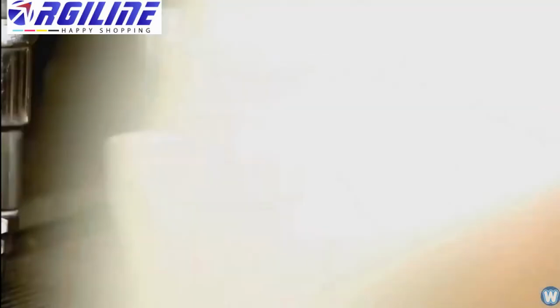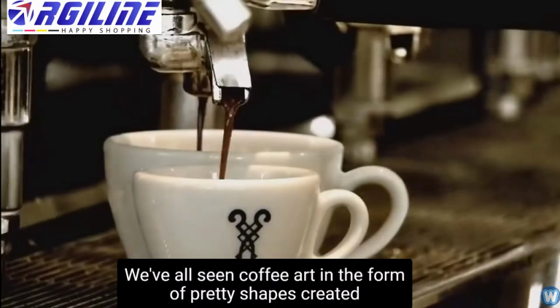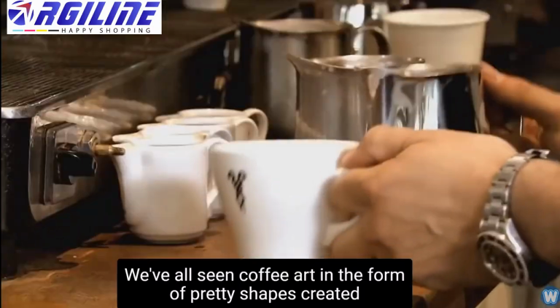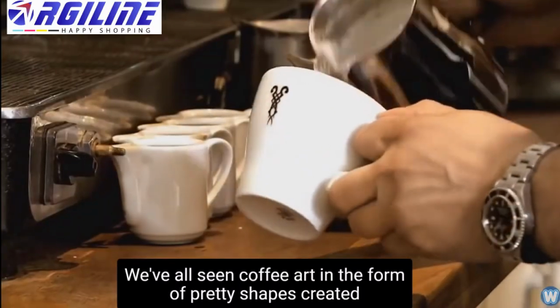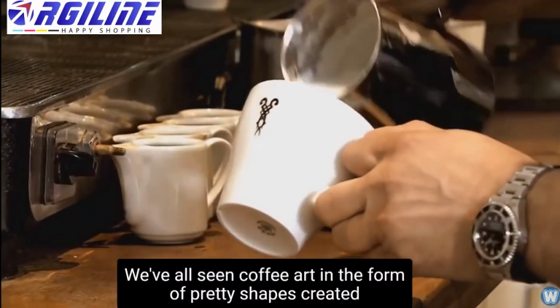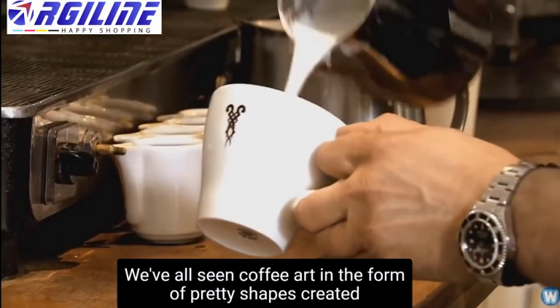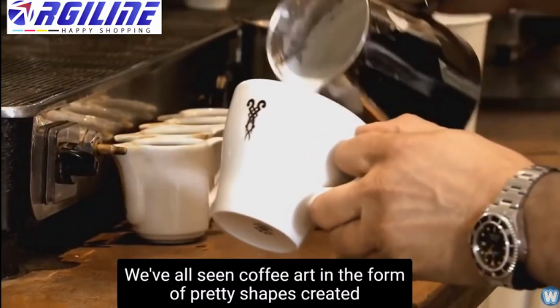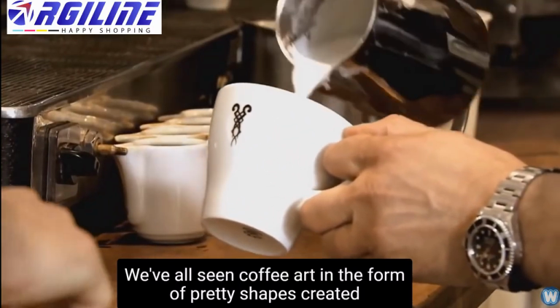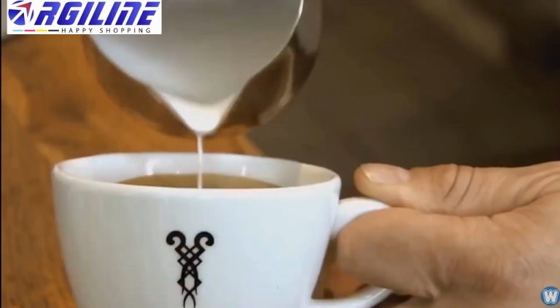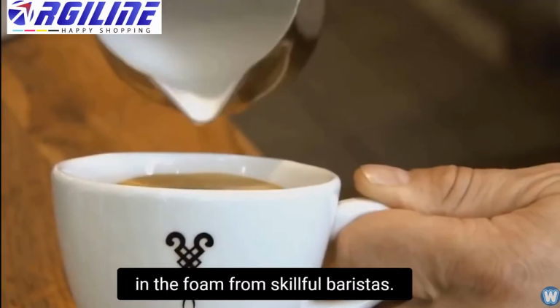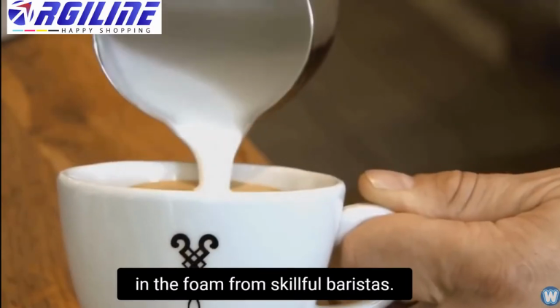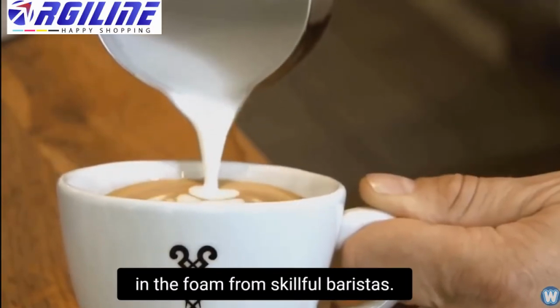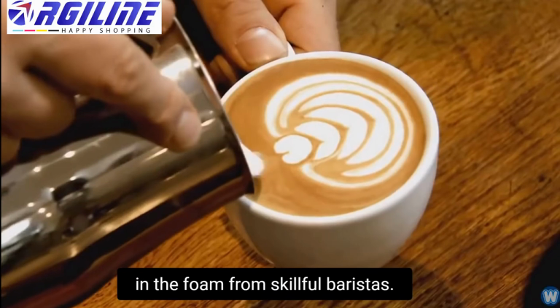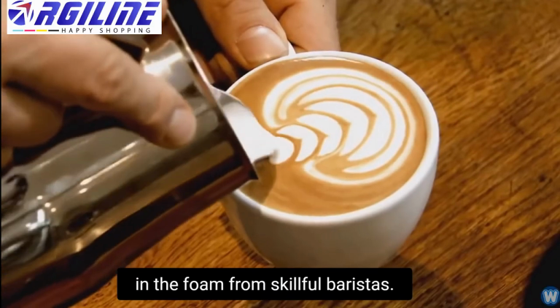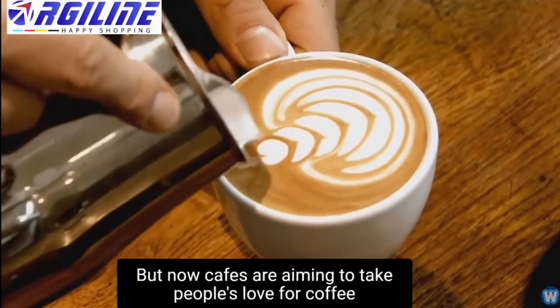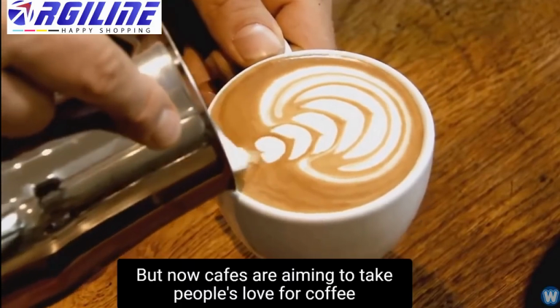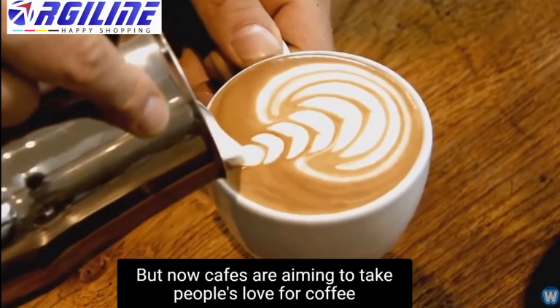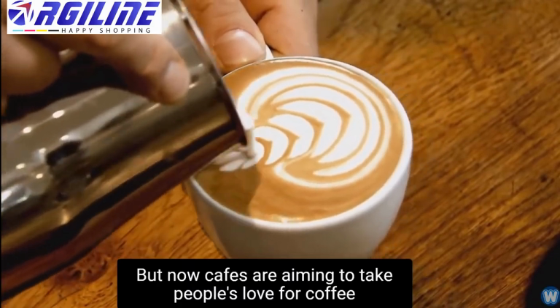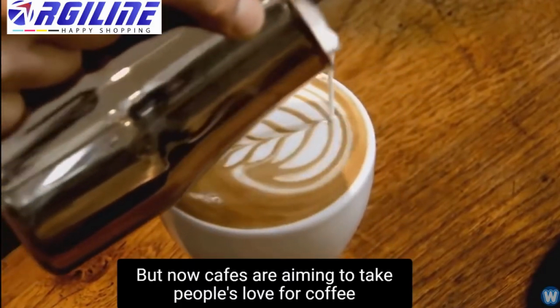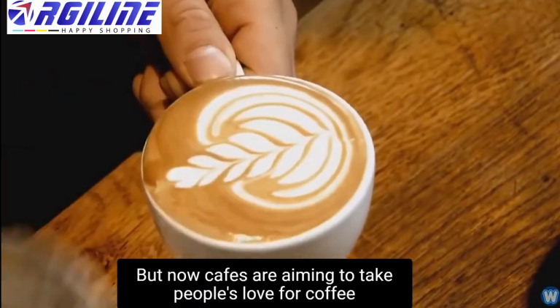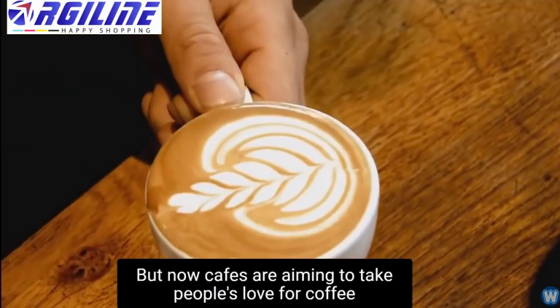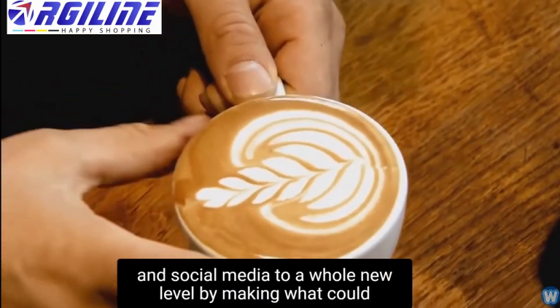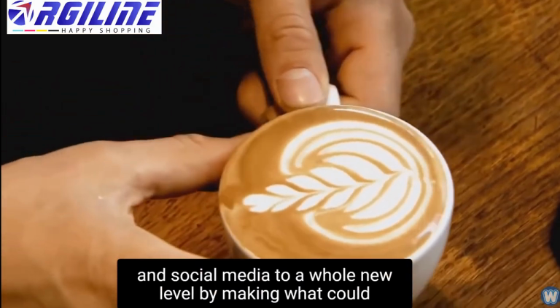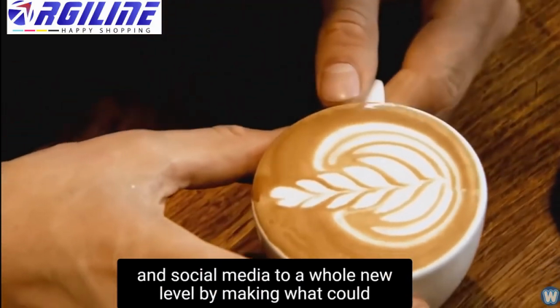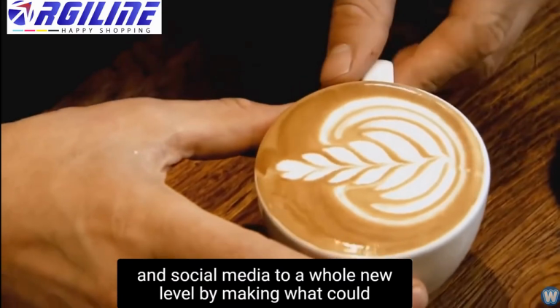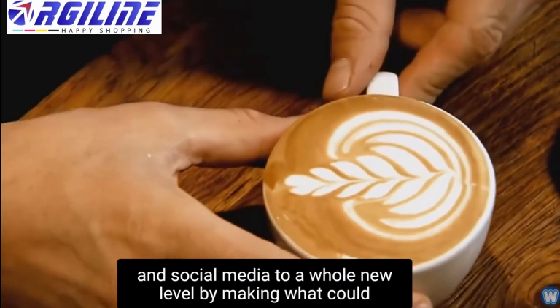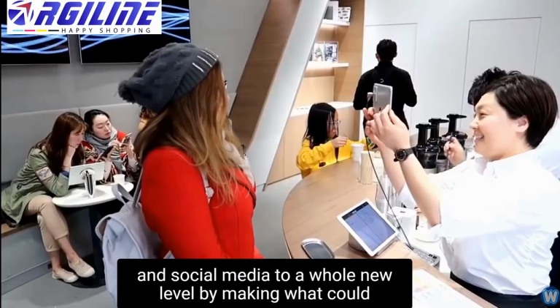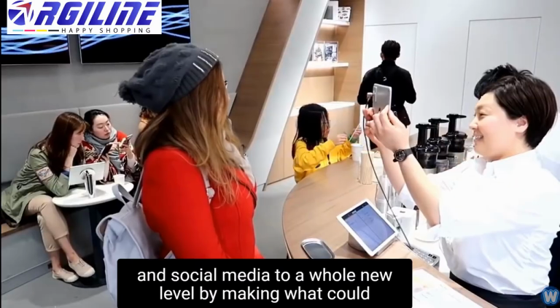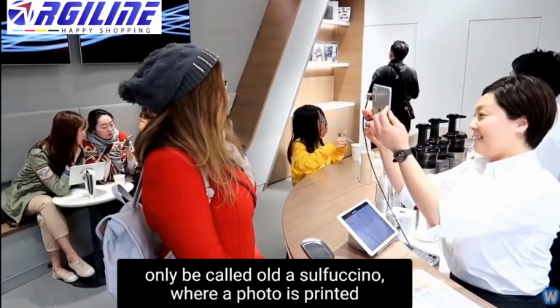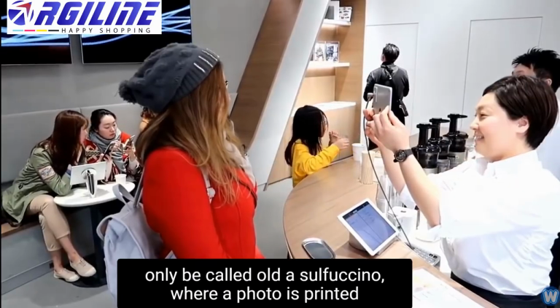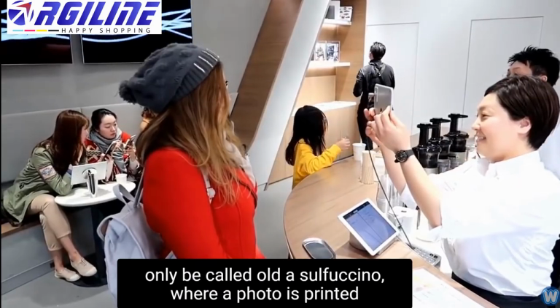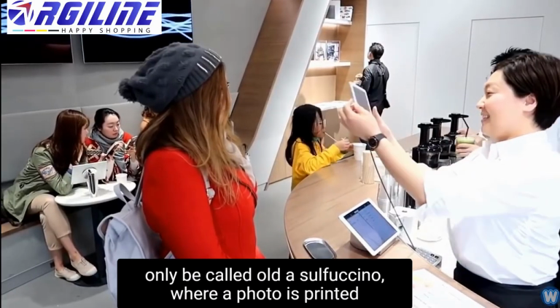We've all seen coffee art in the form of pretty shapes created in the foam from skillful baristas. But now, cafes are aiming to take people's love for coffee and social media to a whole new level, by making what could only be called a selfuccino.